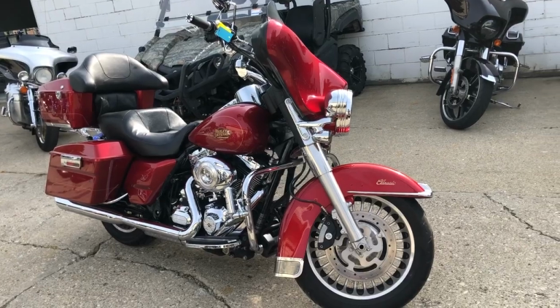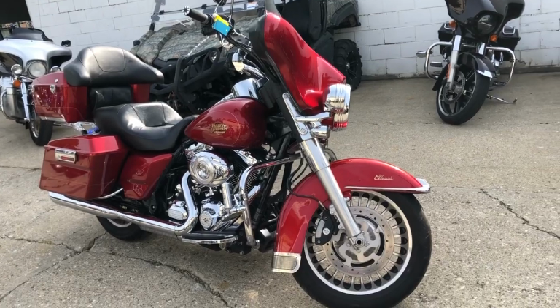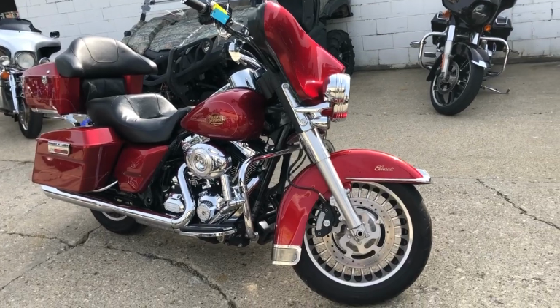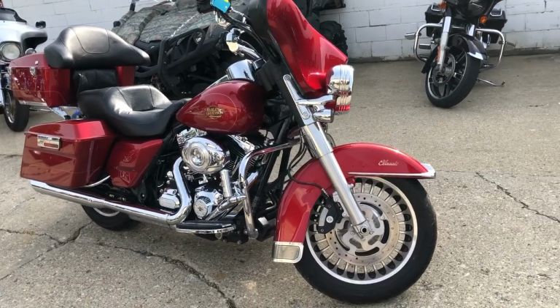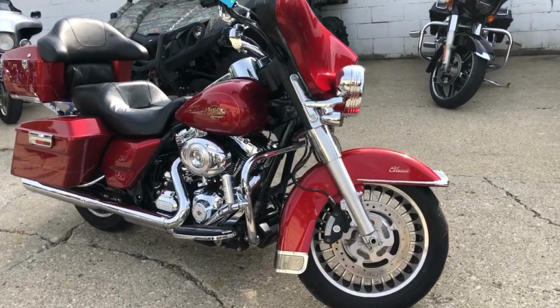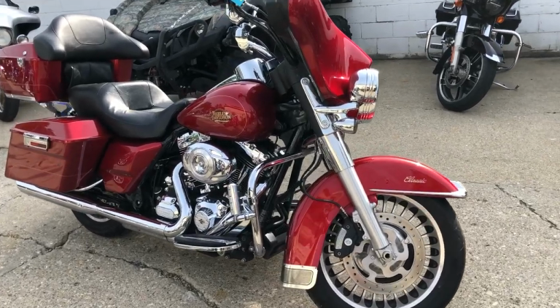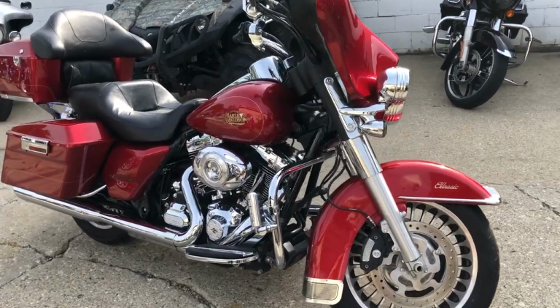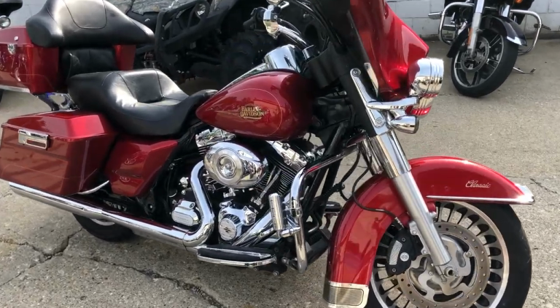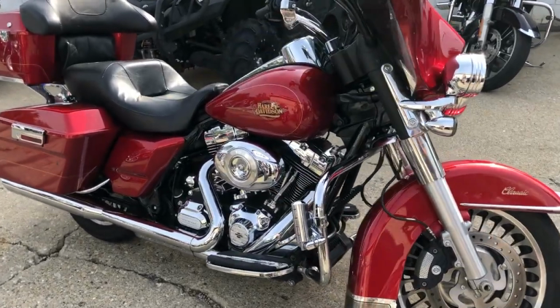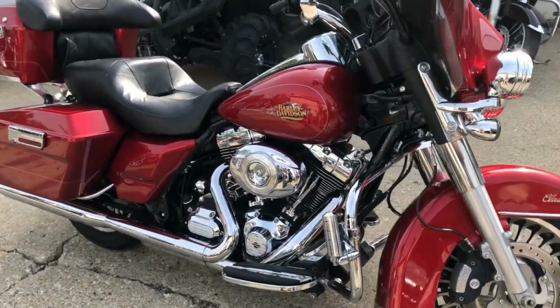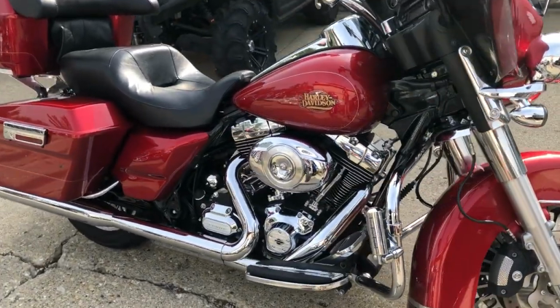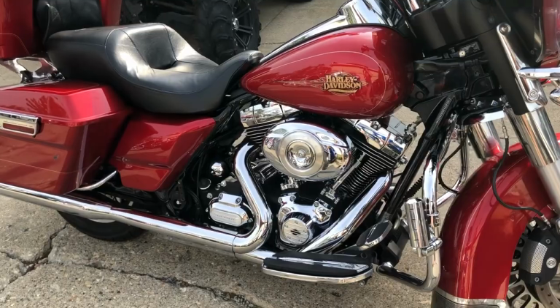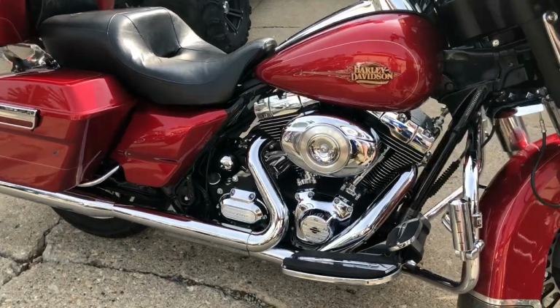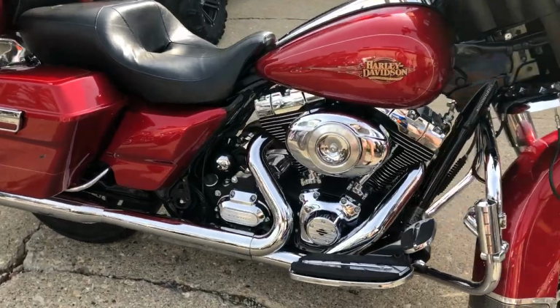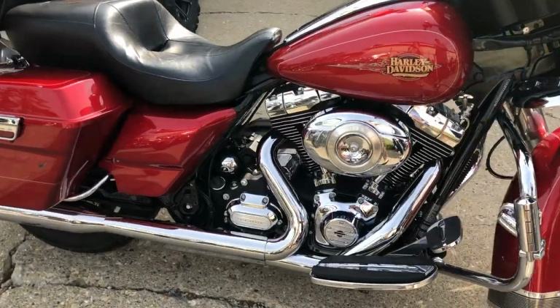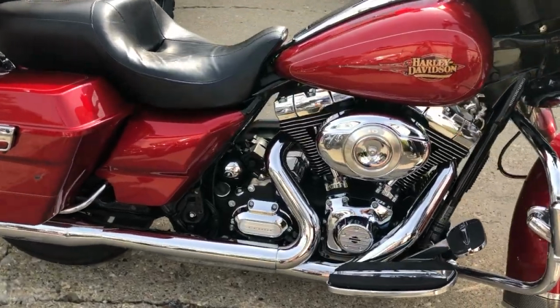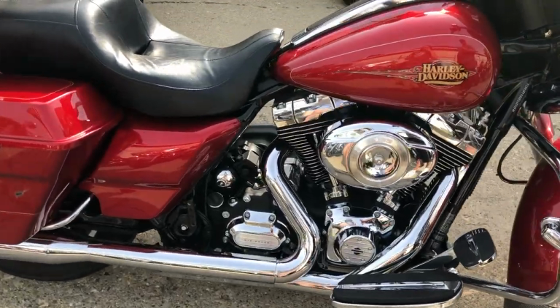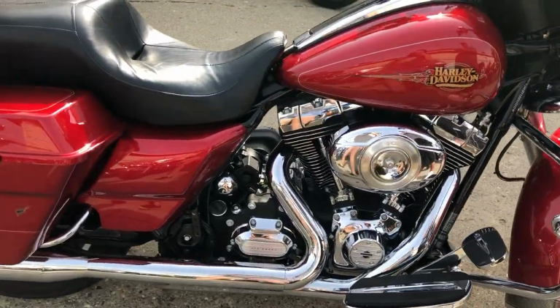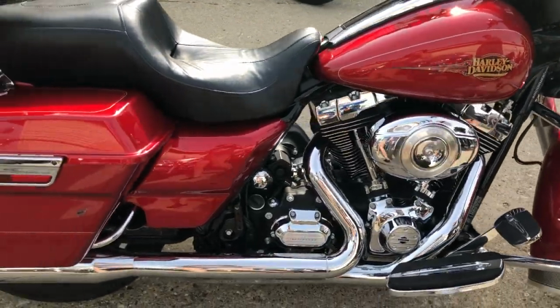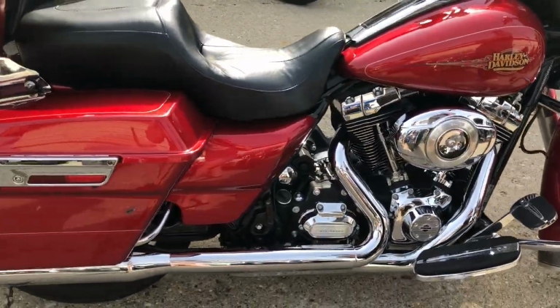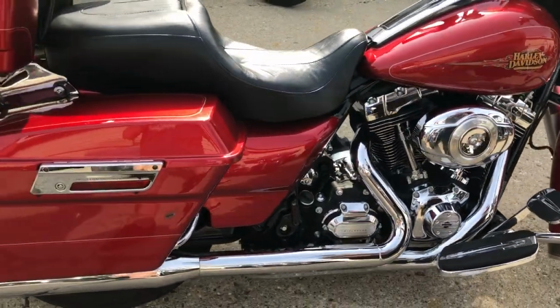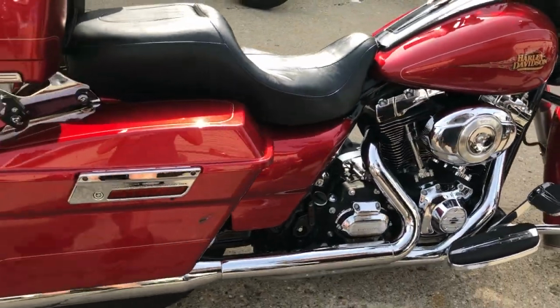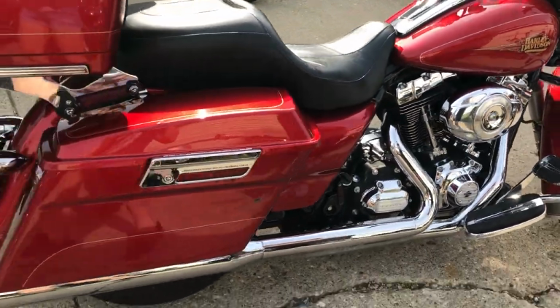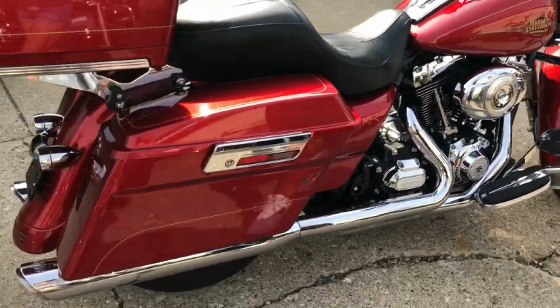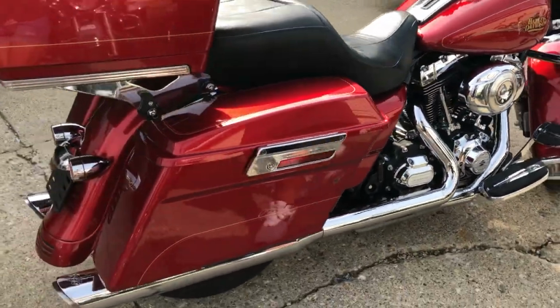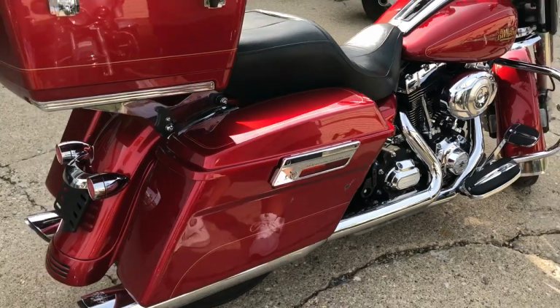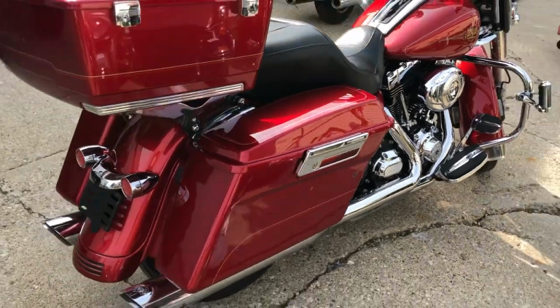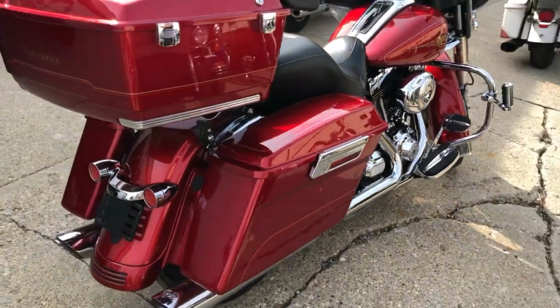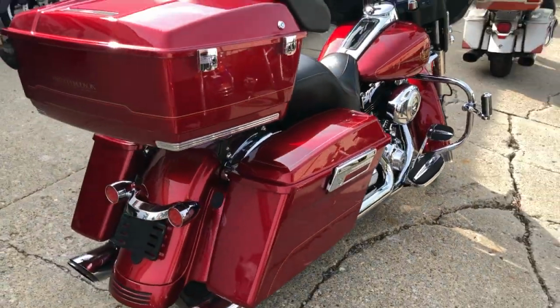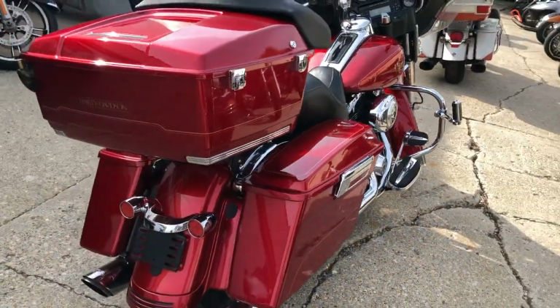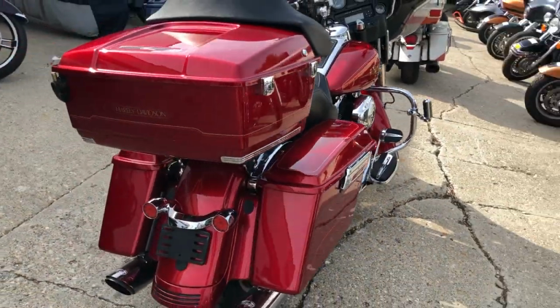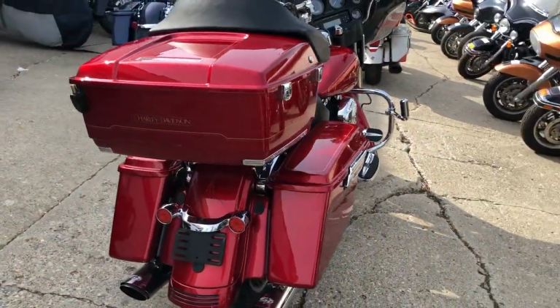Hey guys, approvalpowersports.com here doing some videos on some bikes we just got in the showroom. A 2012 Electric Glide full dresser in candy apple red, only 31,533 miles.